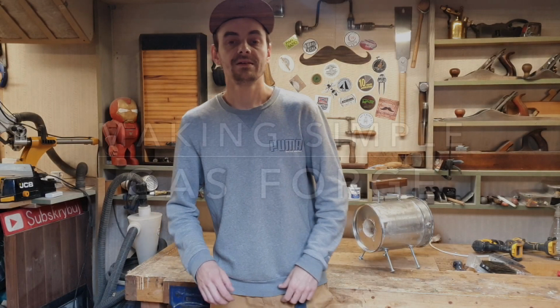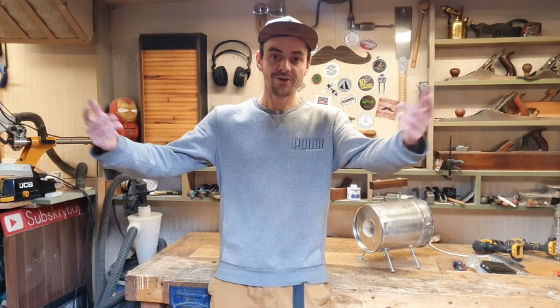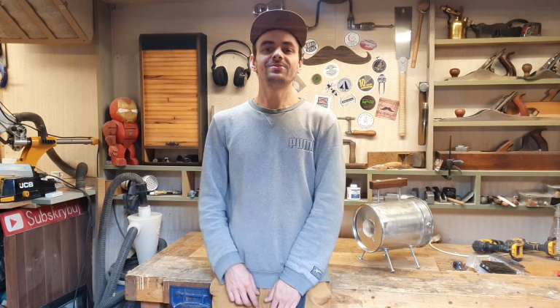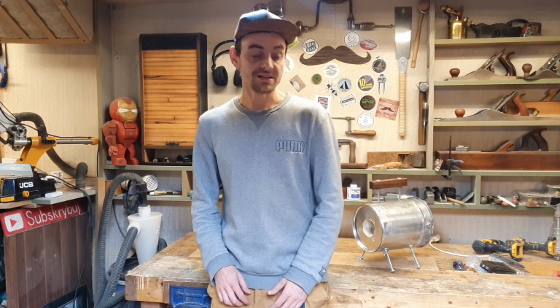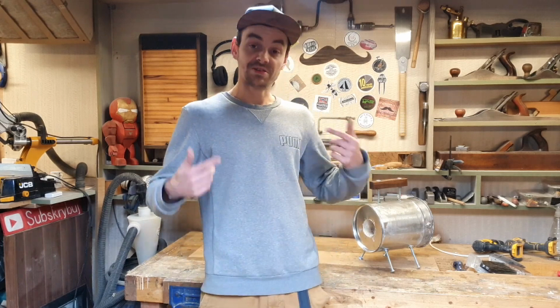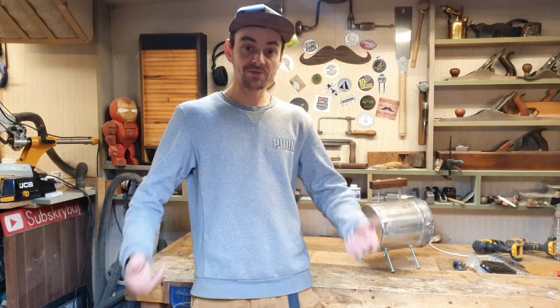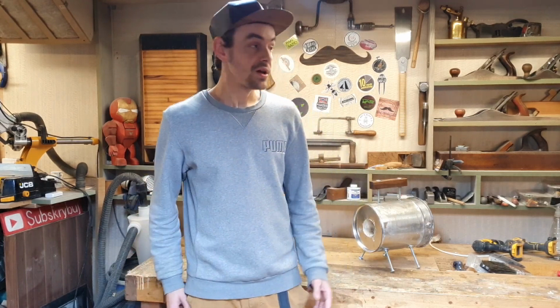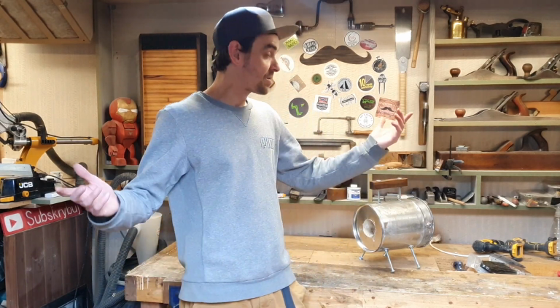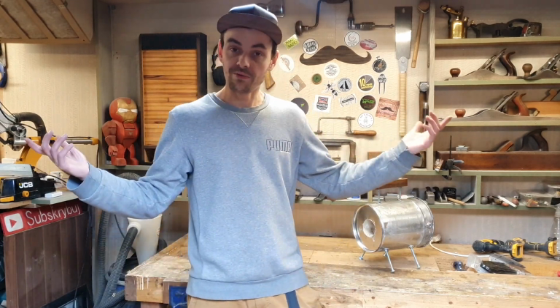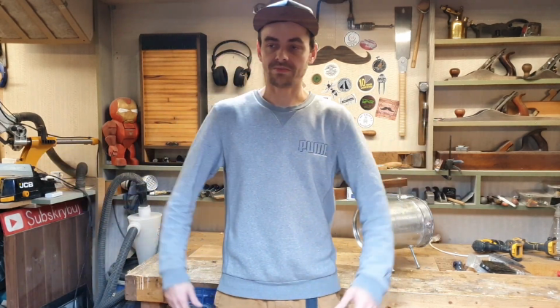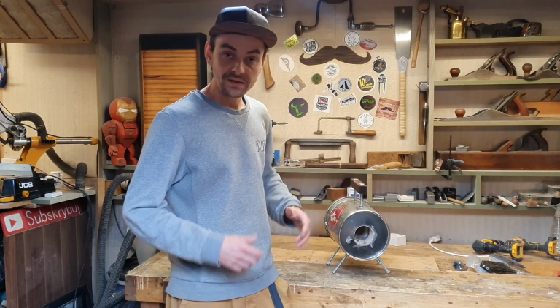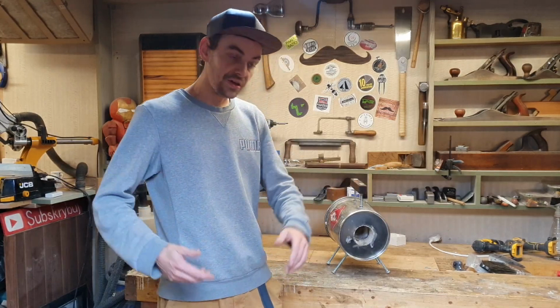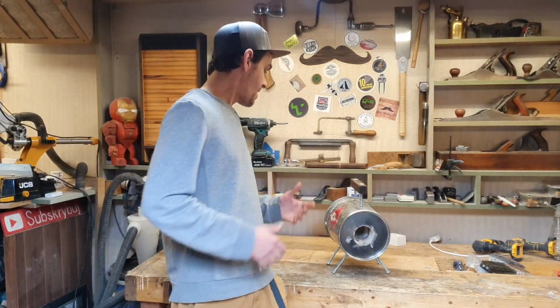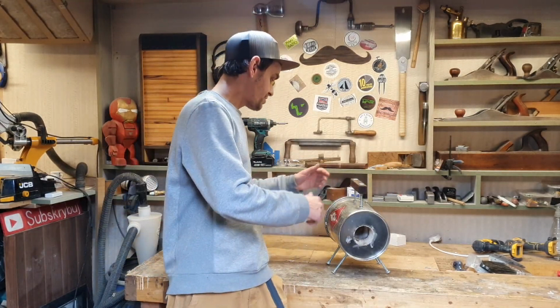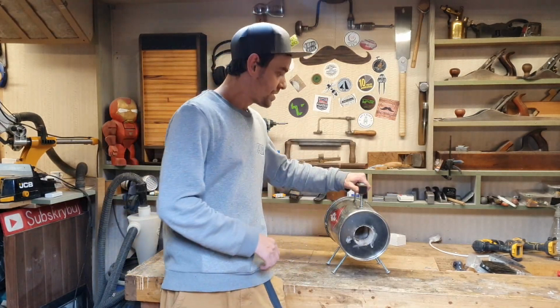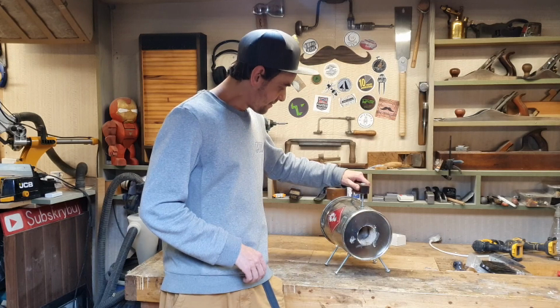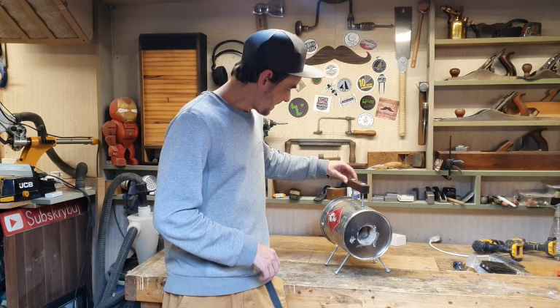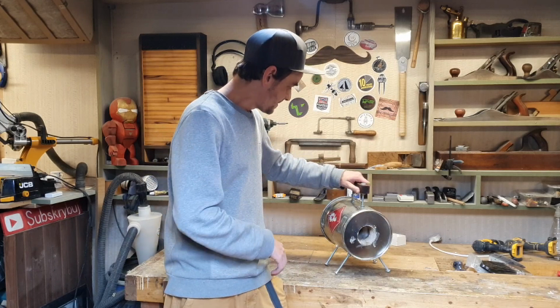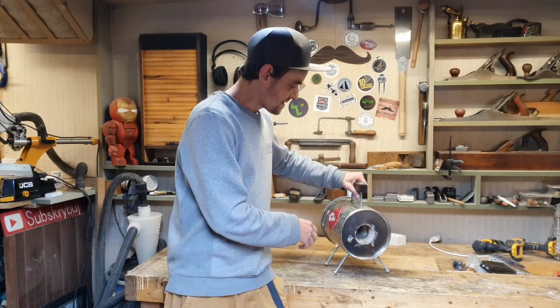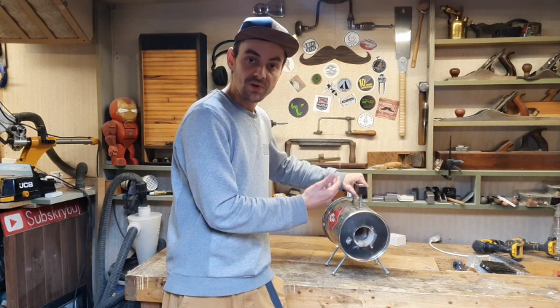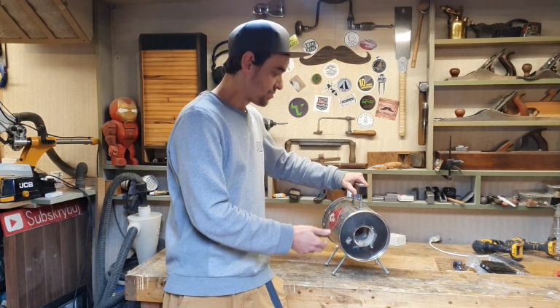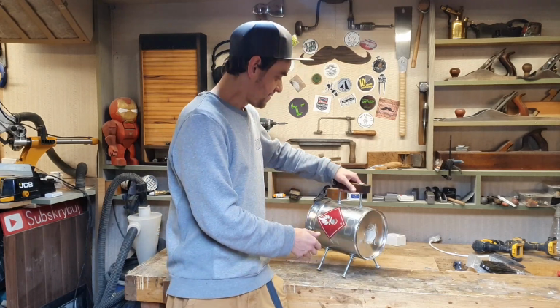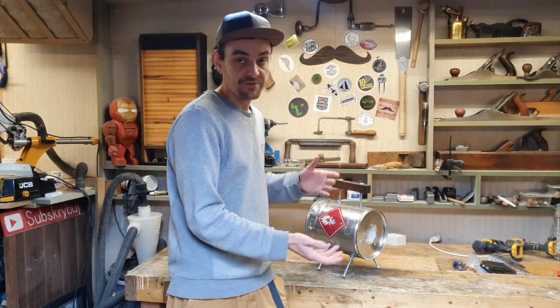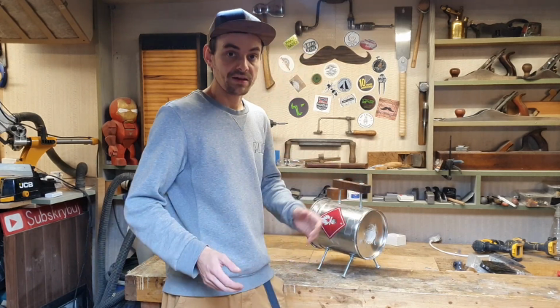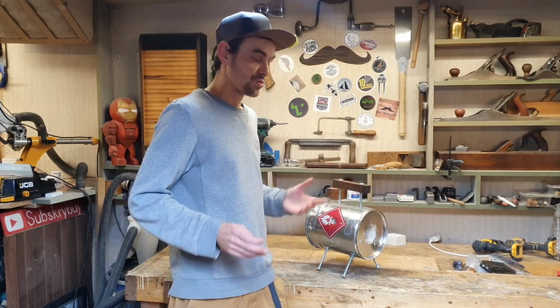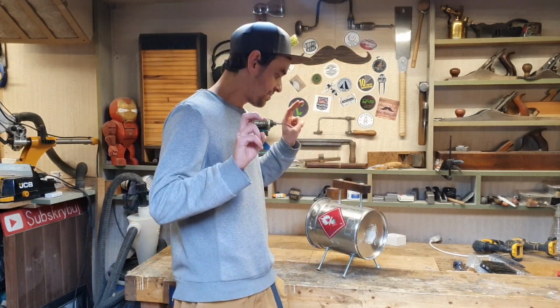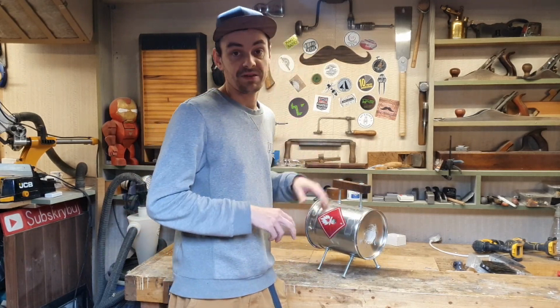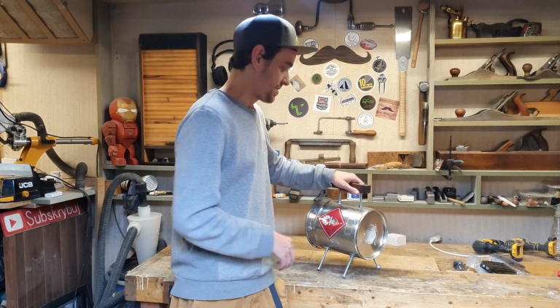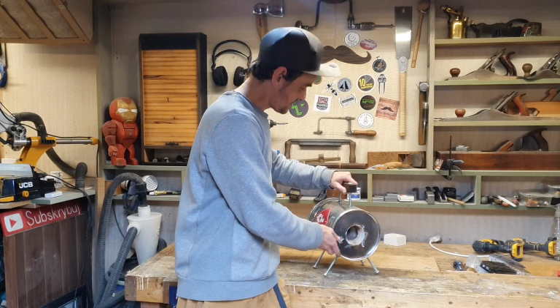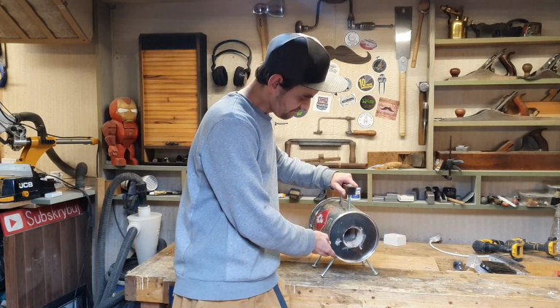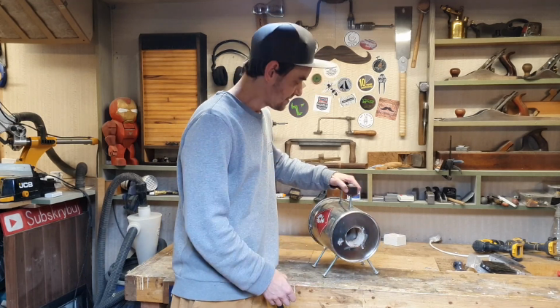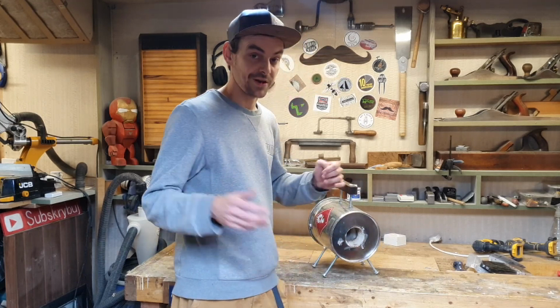Hello, what's going on guys? My name is Matthew Mustache and welcome into my workshop. In today's video I want to show you how to make a simple gas forge for knife making or simple blacksmithing works.